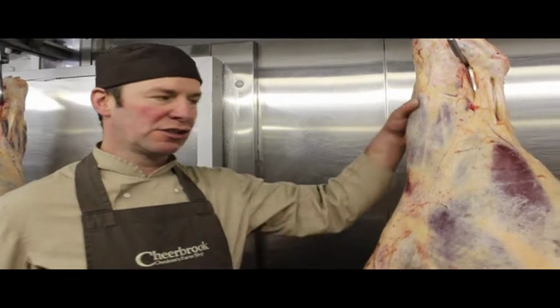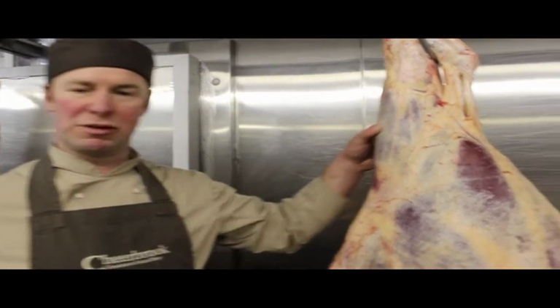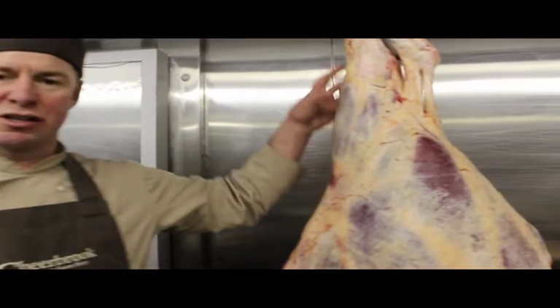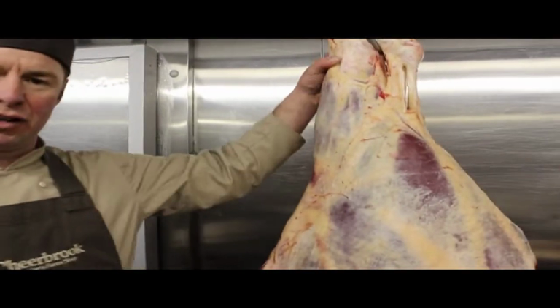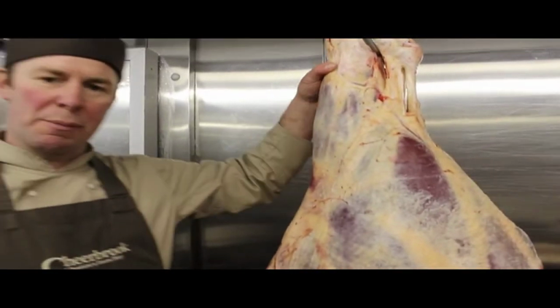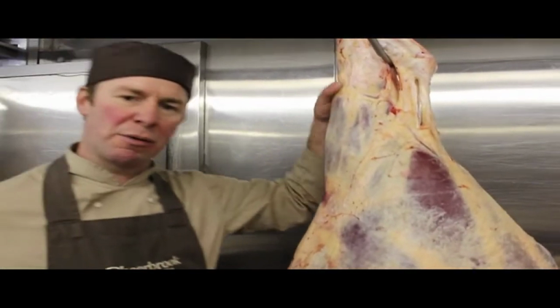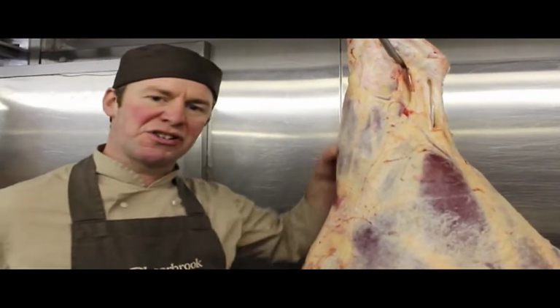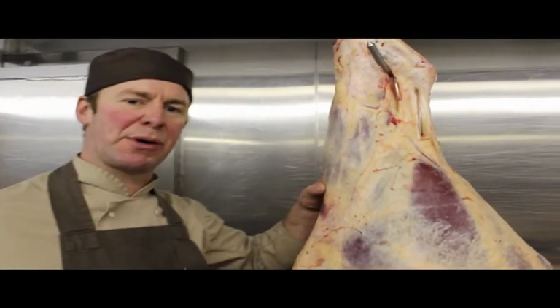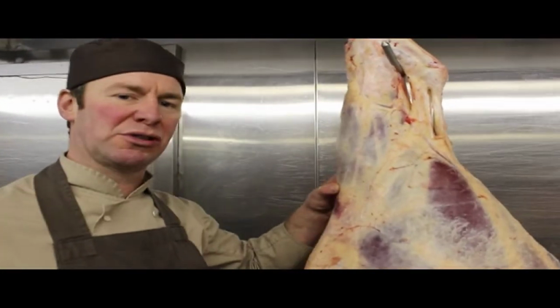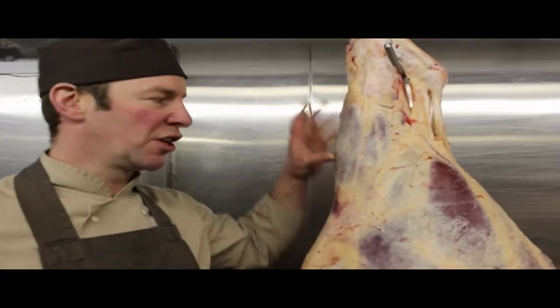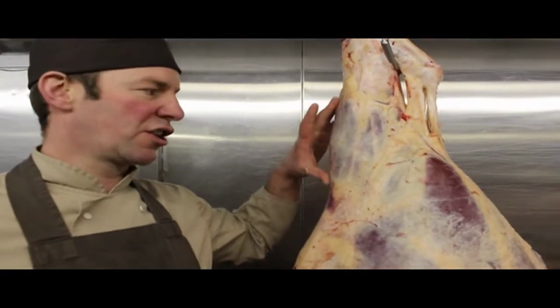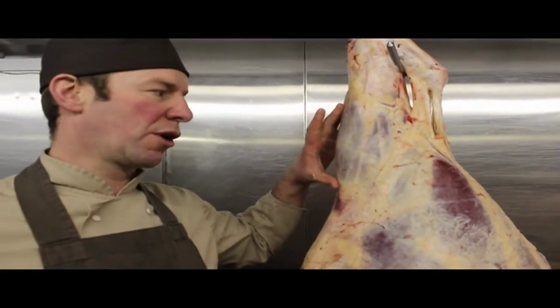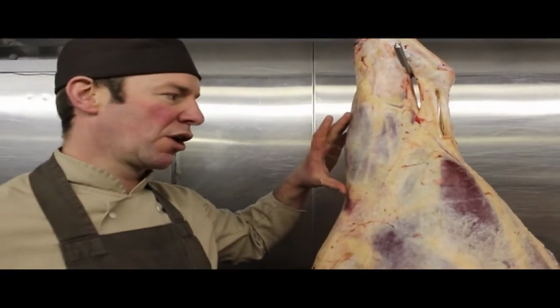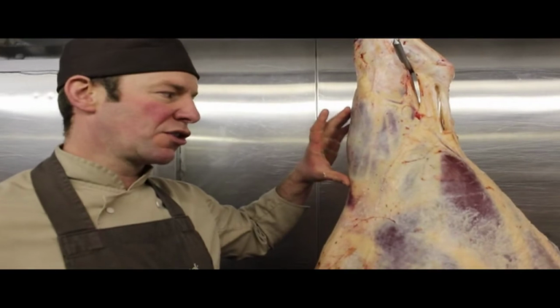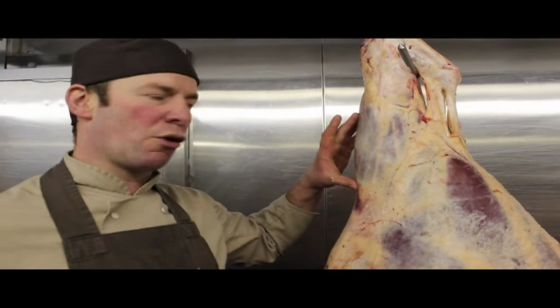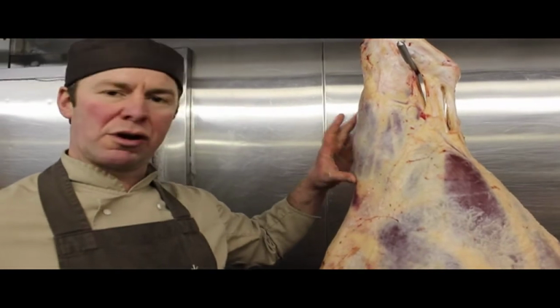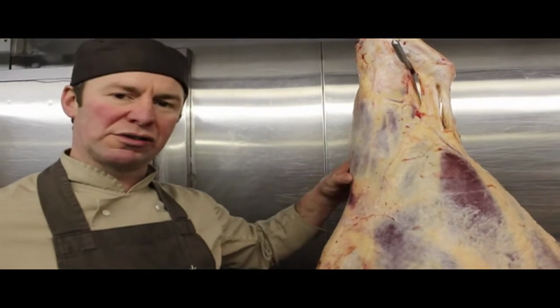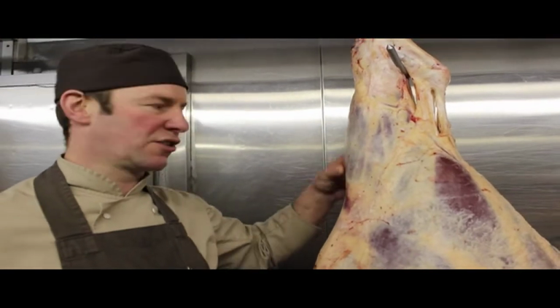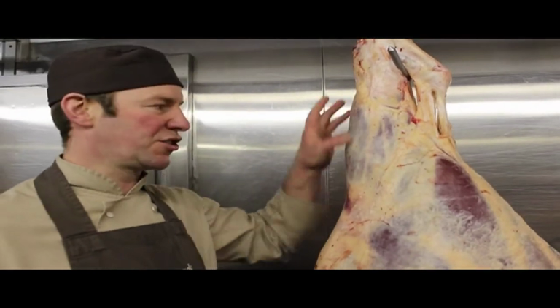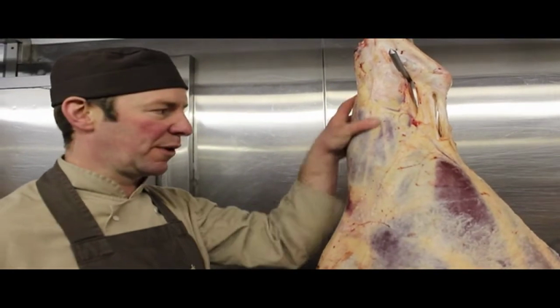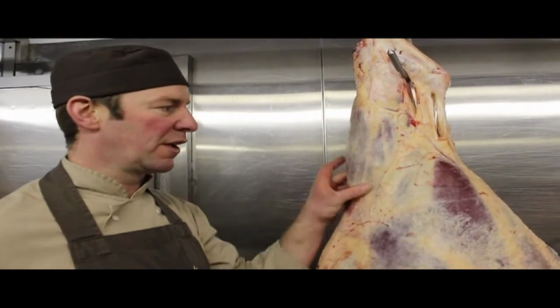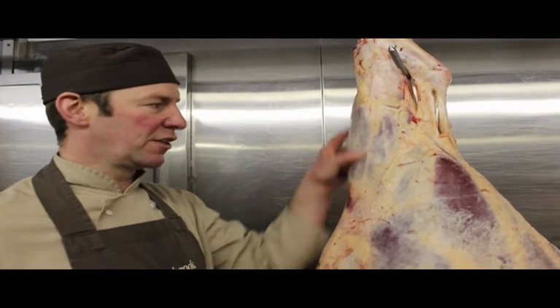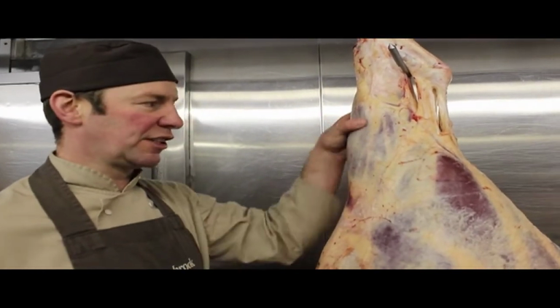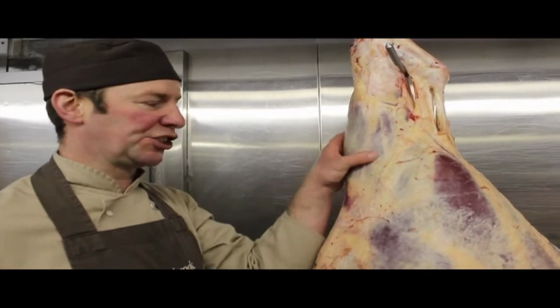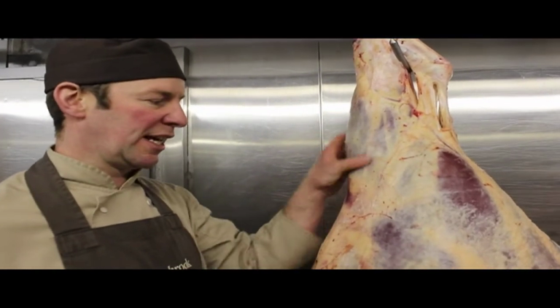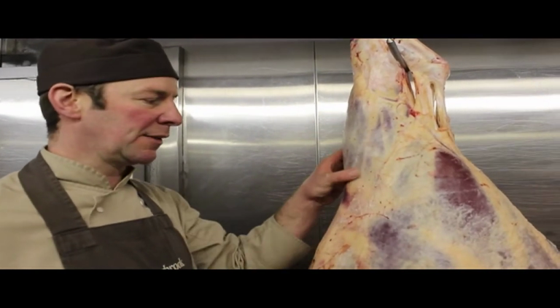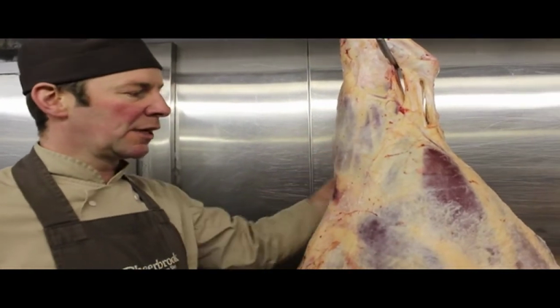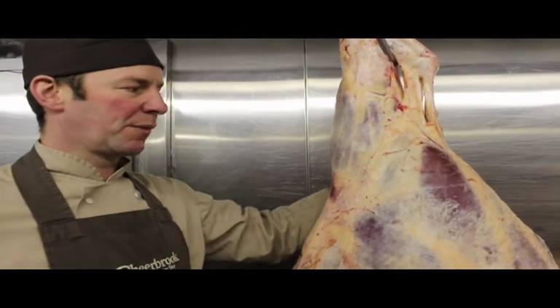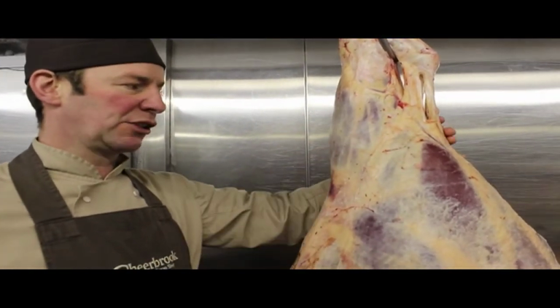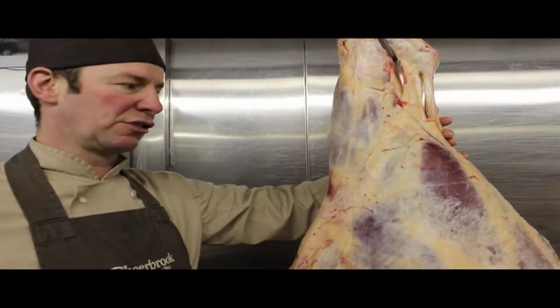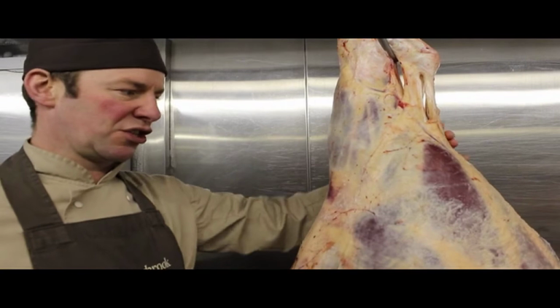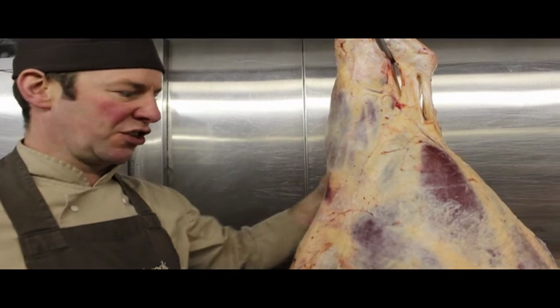So we'll start off at the top here with one of the cheaper cuts, the slower-to-cook cuts — that's the stew beef. So this is the shin here, which goes into stew.